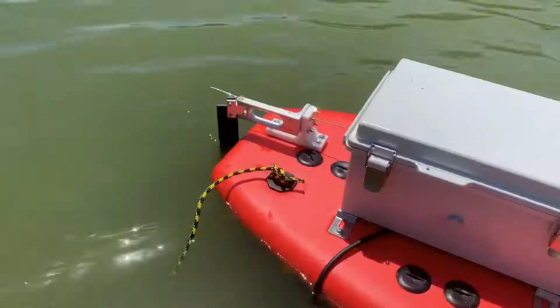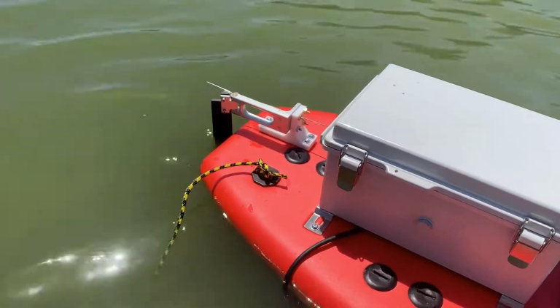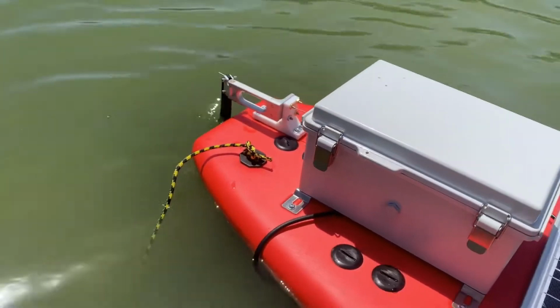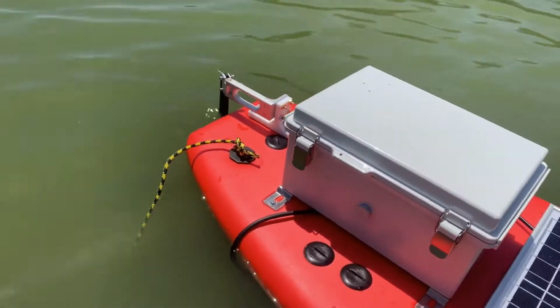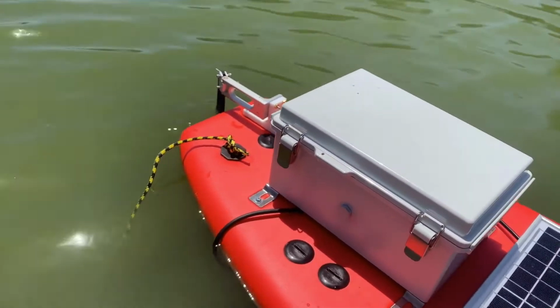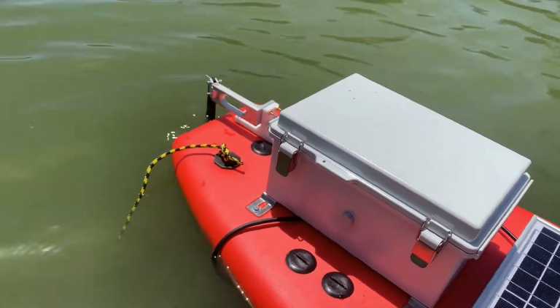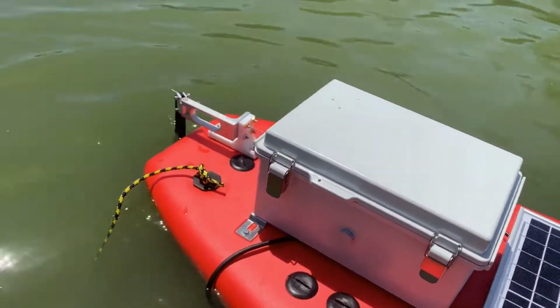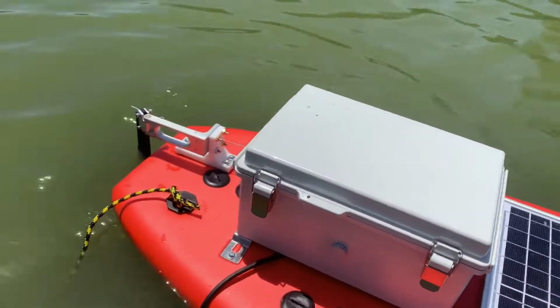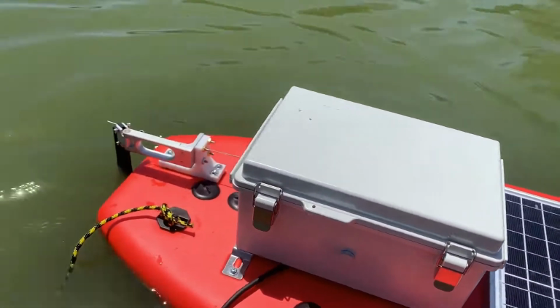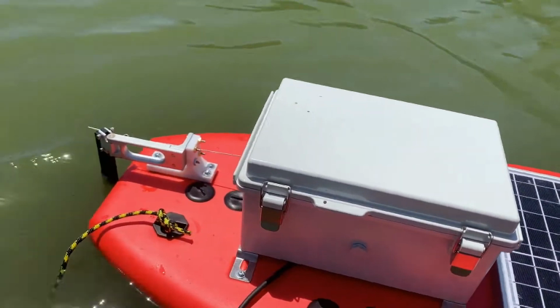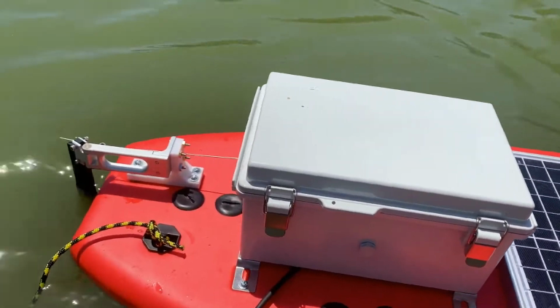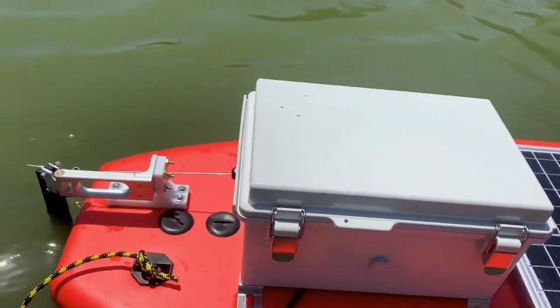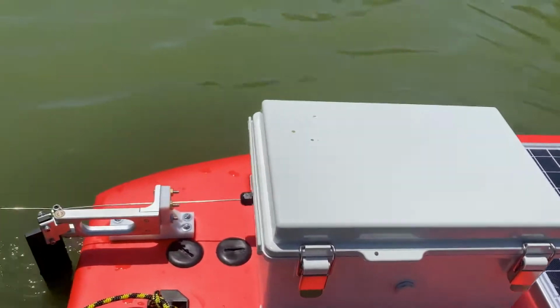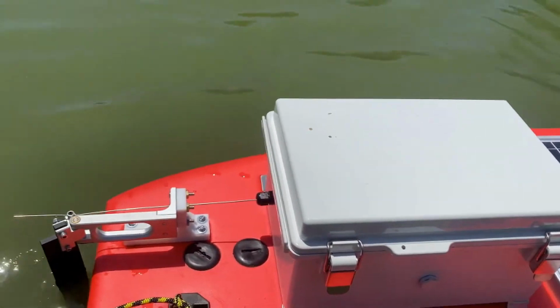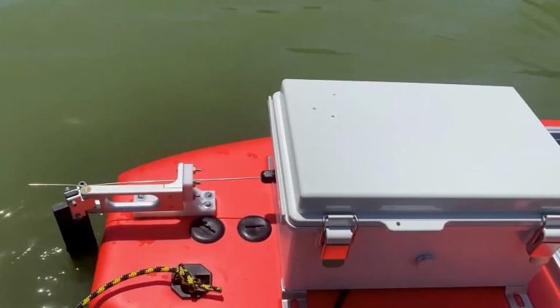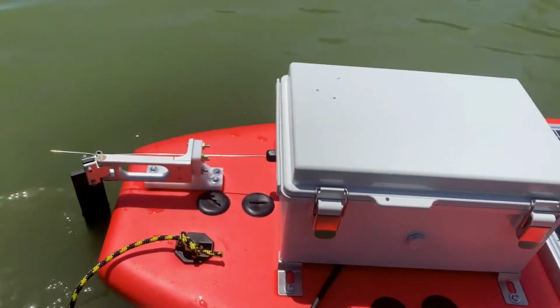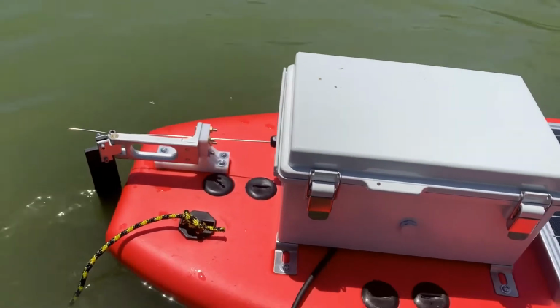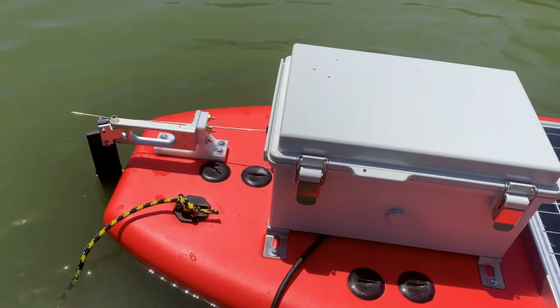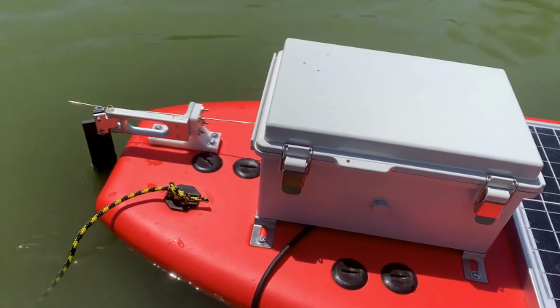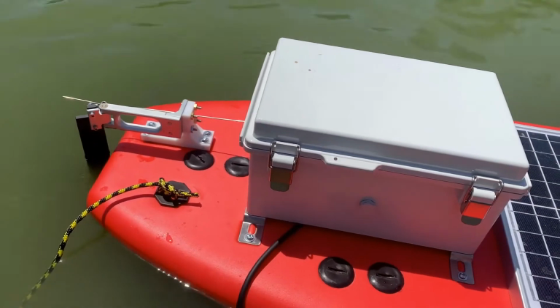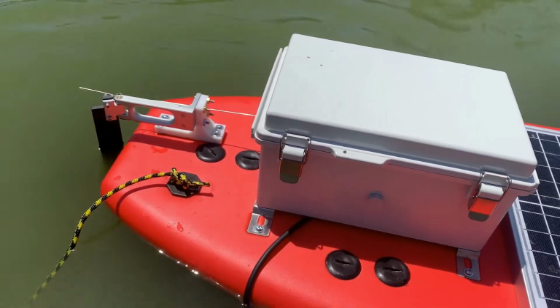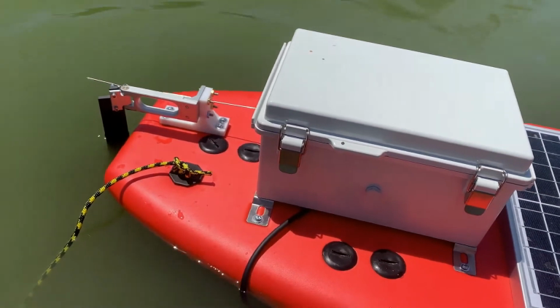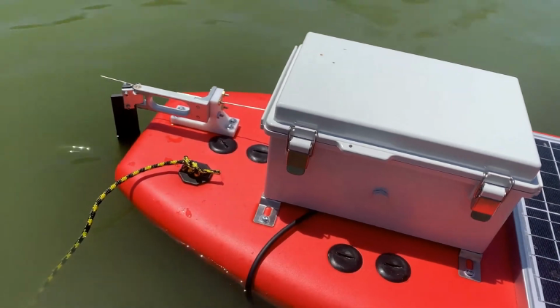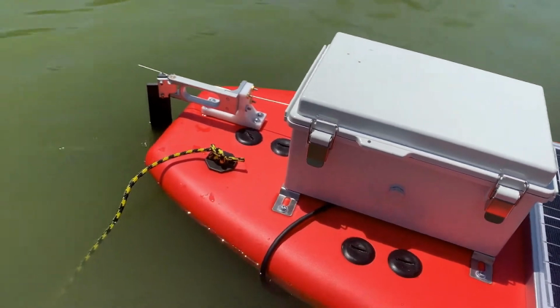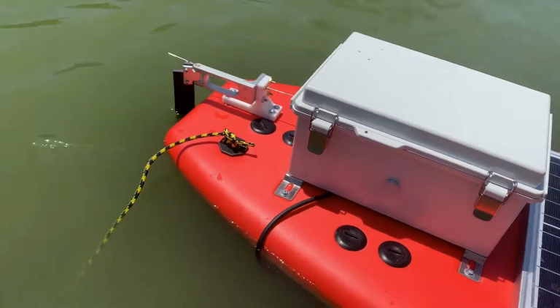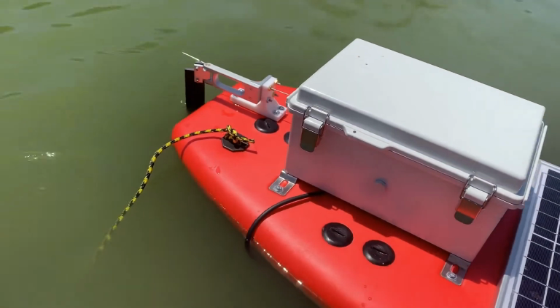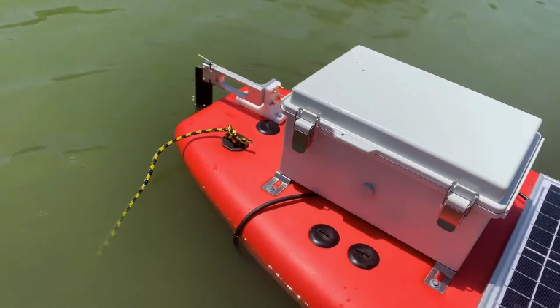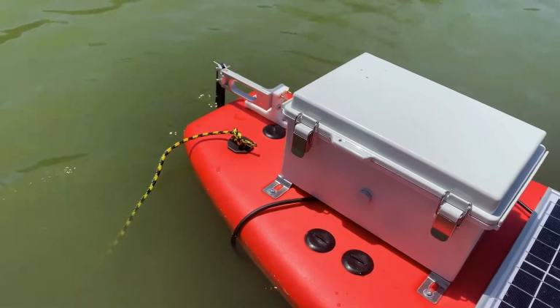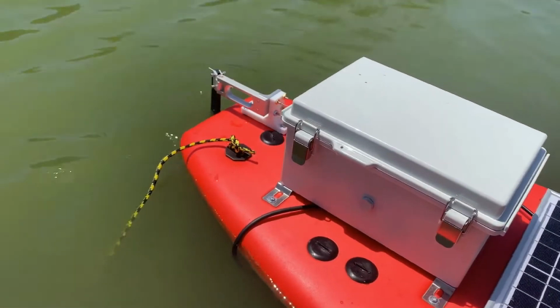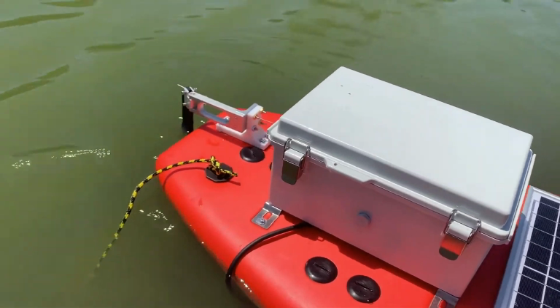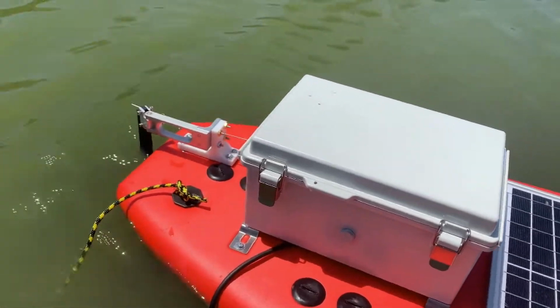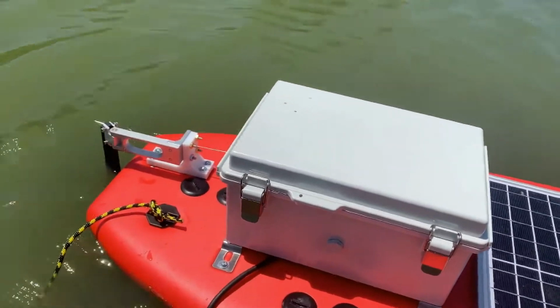Here, the rudder is automatically positioning itself to redirect the boat towards a particular compass direction. It's using the data from the CMPS 12 inside the box to determine which way to turn.